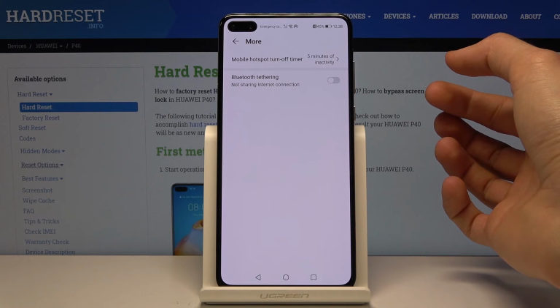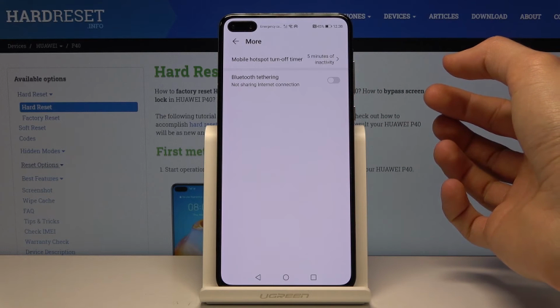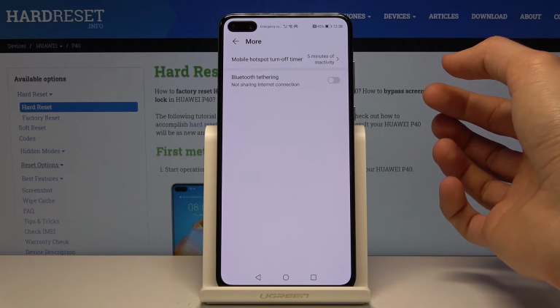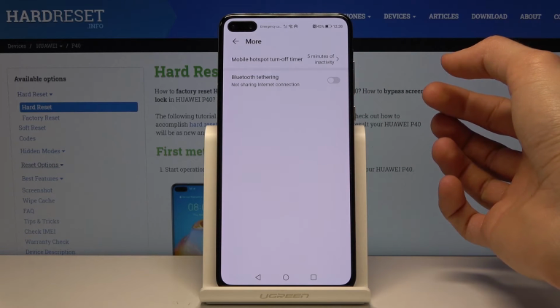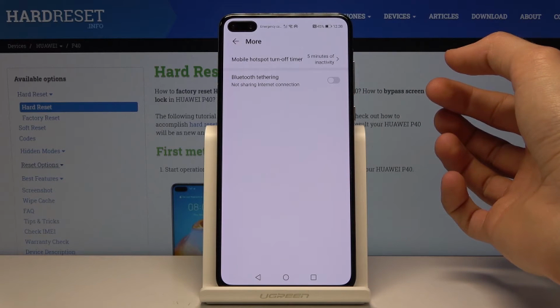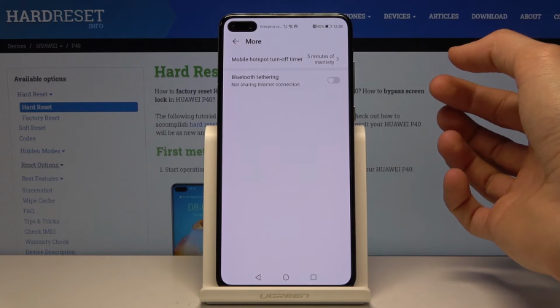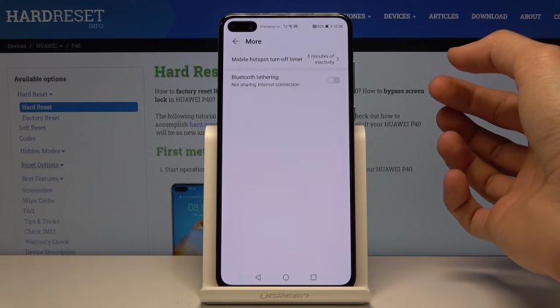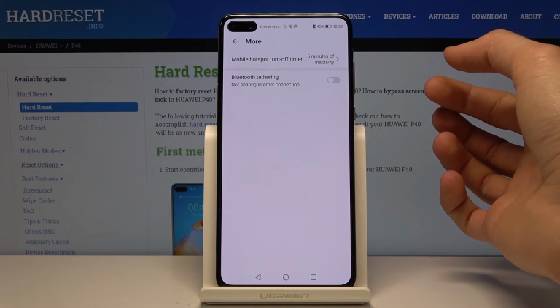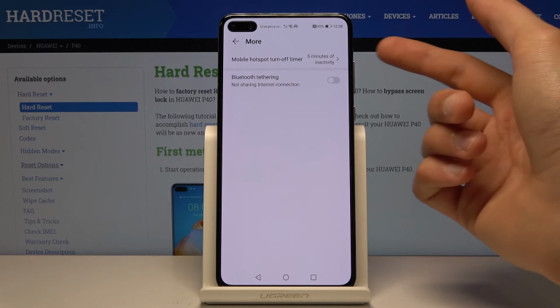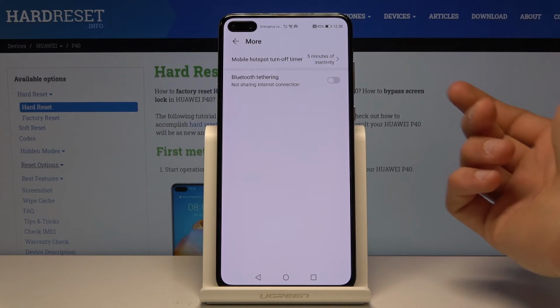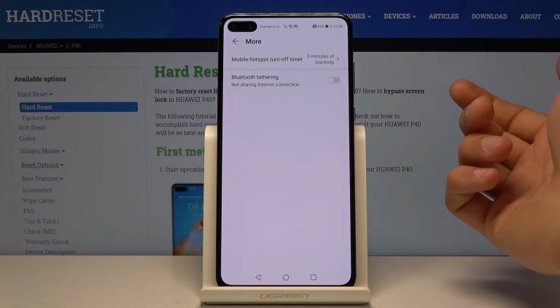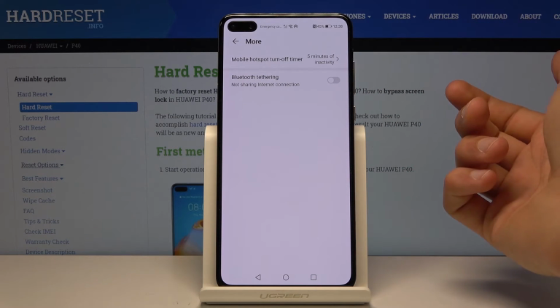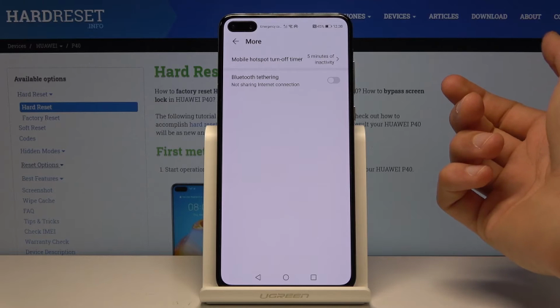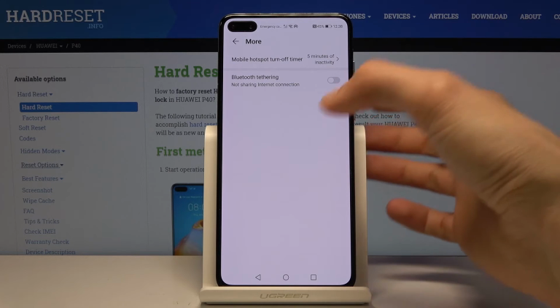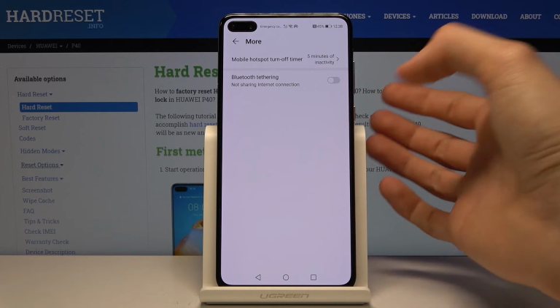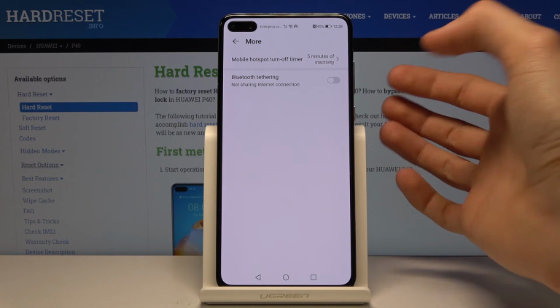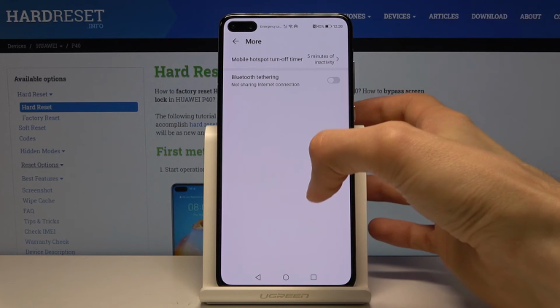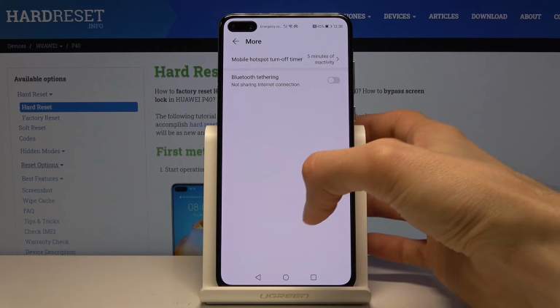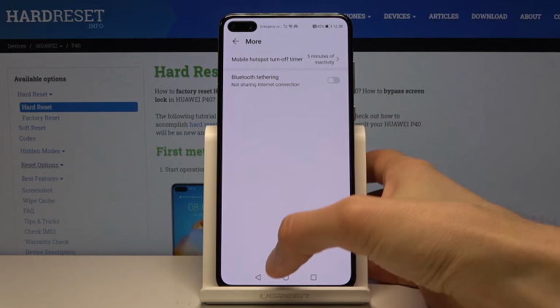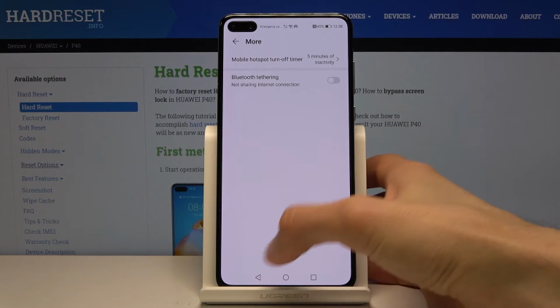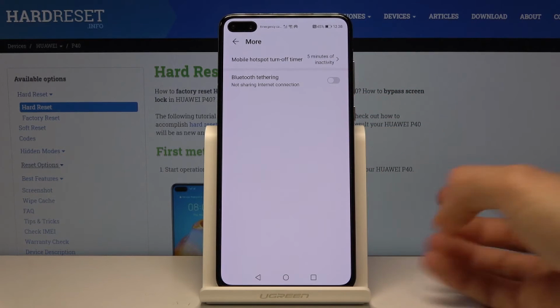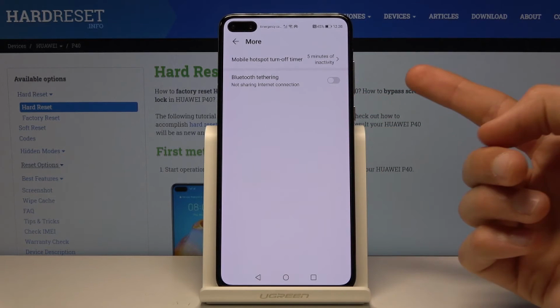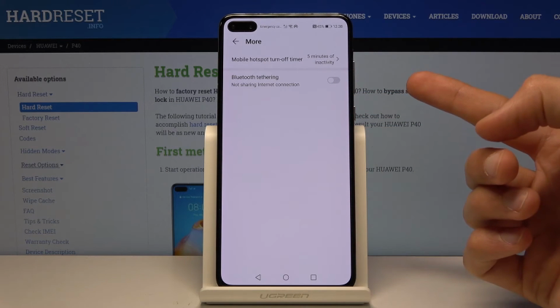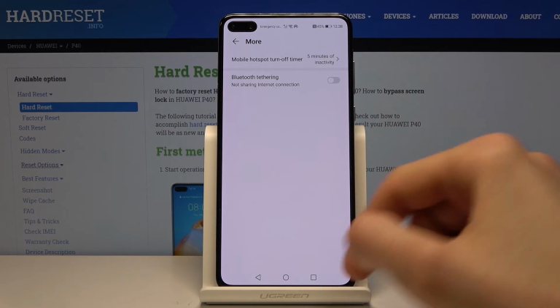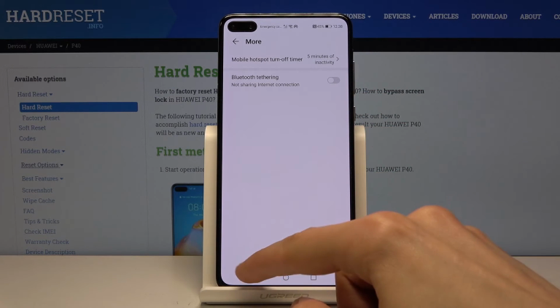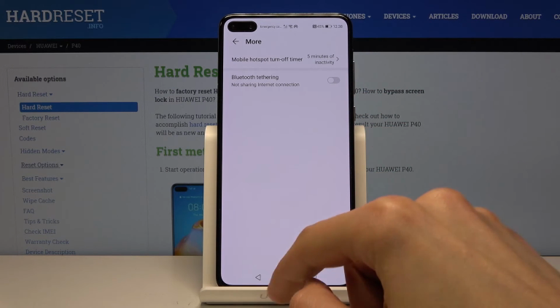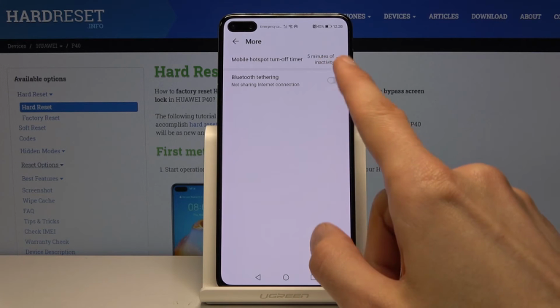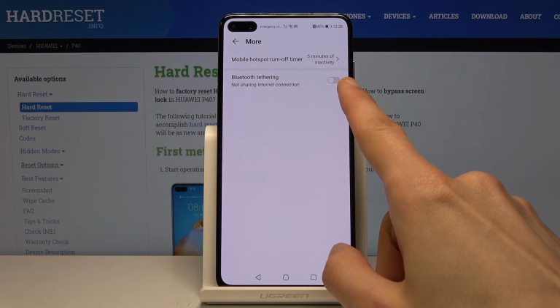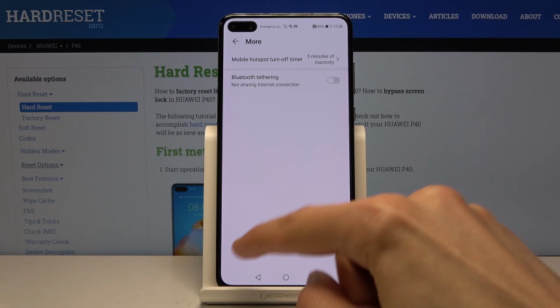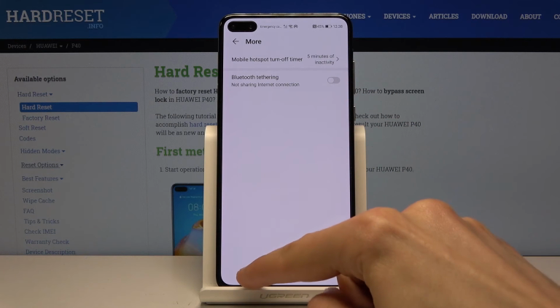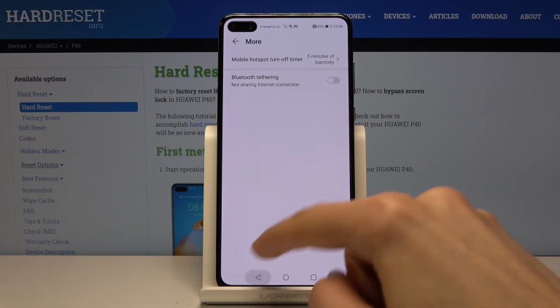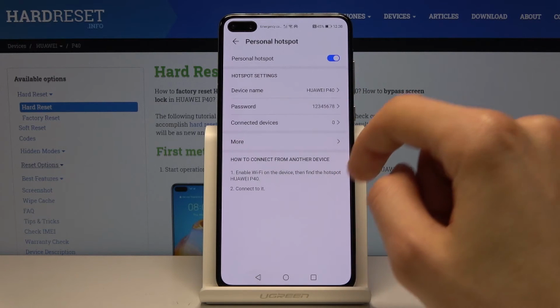You also have a timer that you can set, and Bluetooth tethering, which uses Bluetooth instead of Wi-Fi. I'd advise against using Bluetooth tethering as it's way slower.